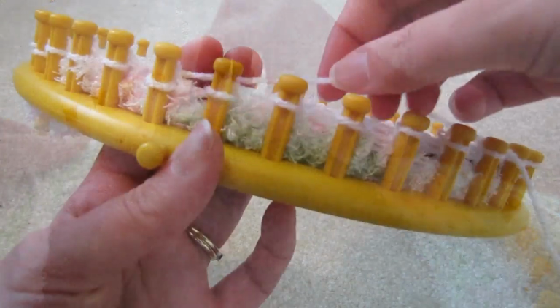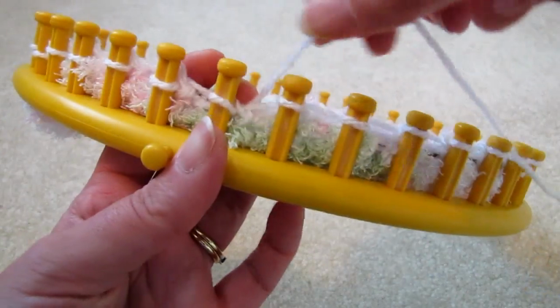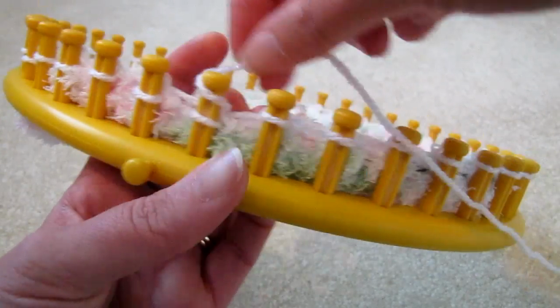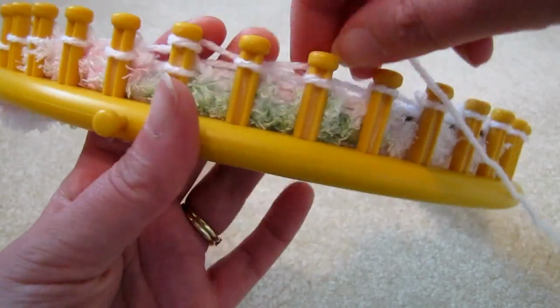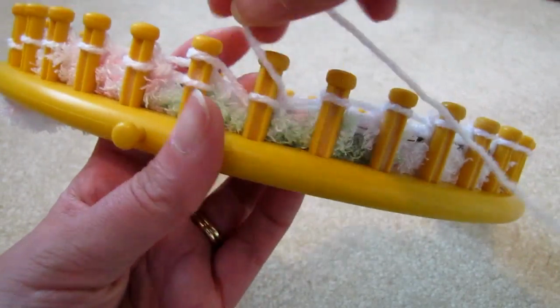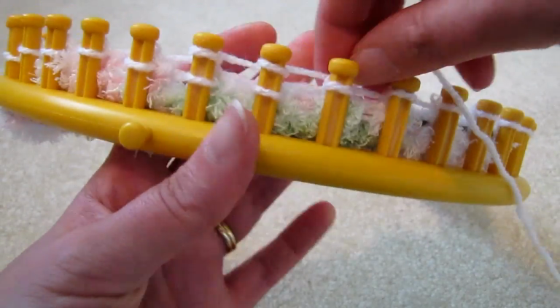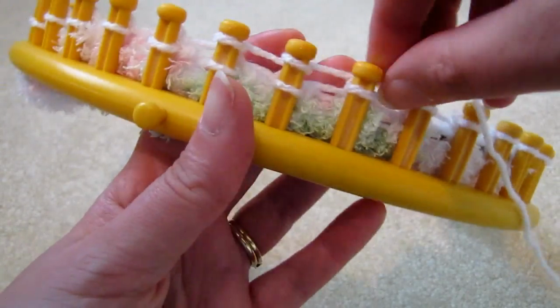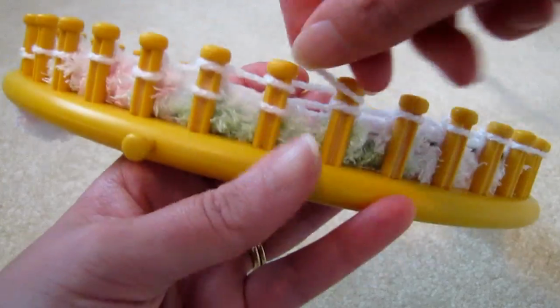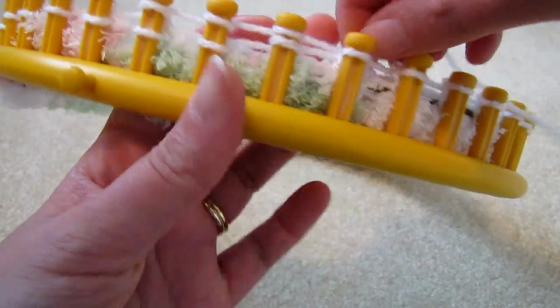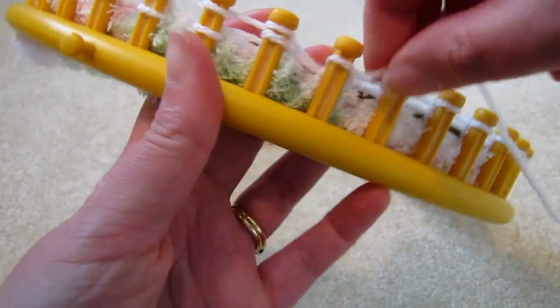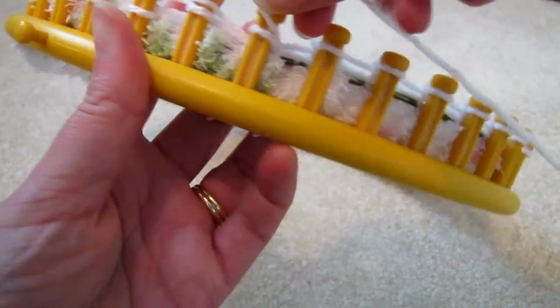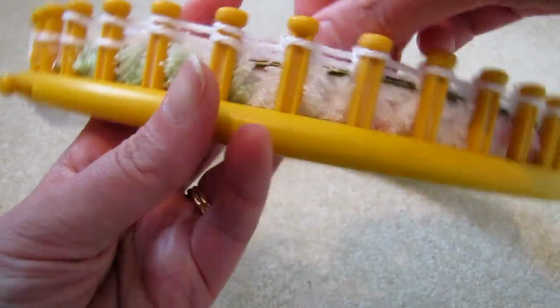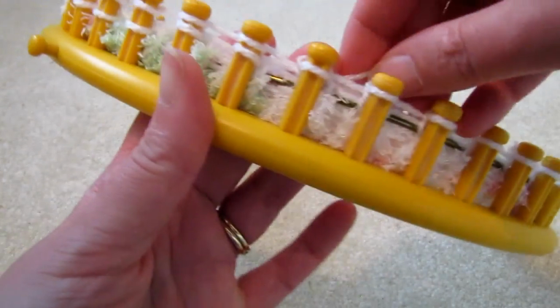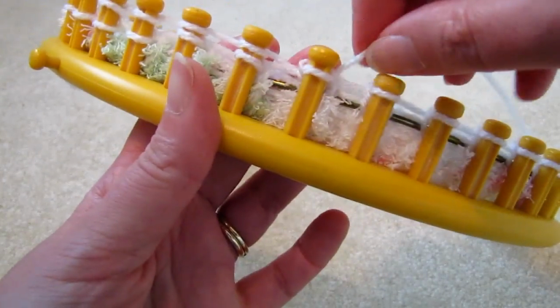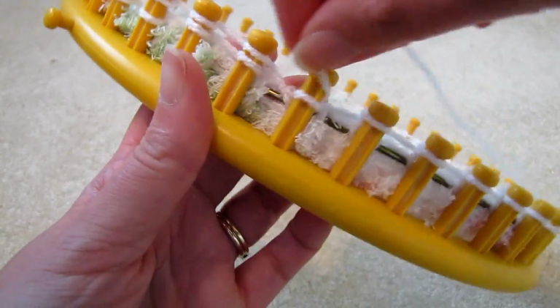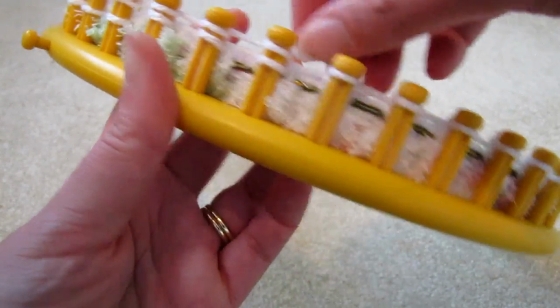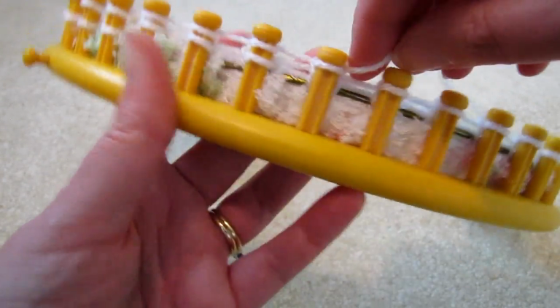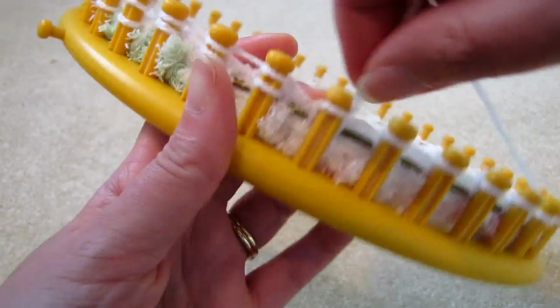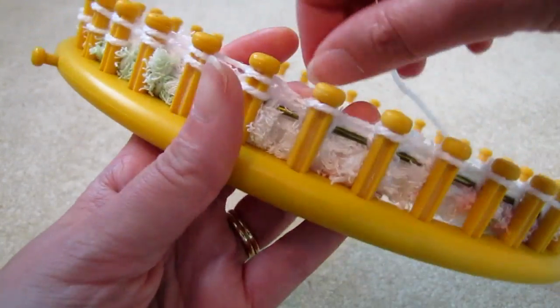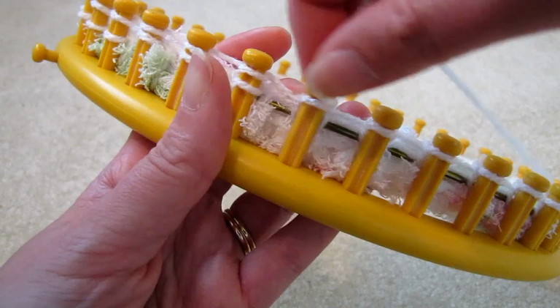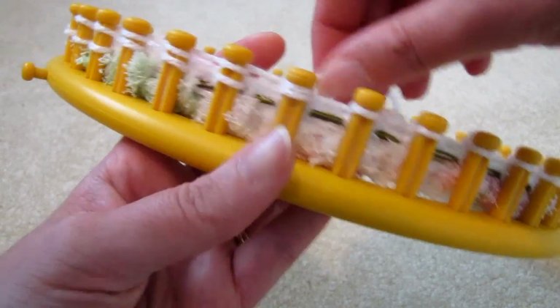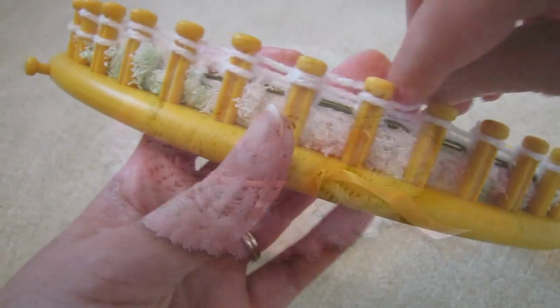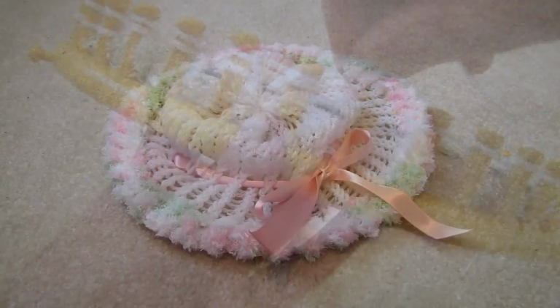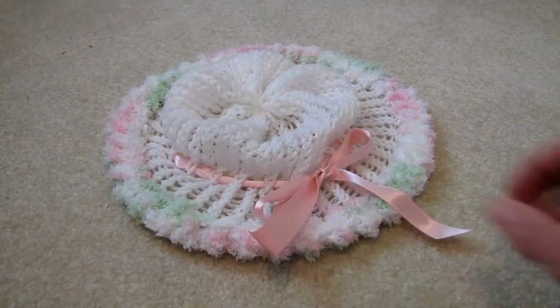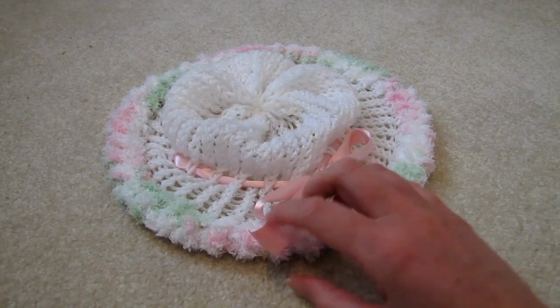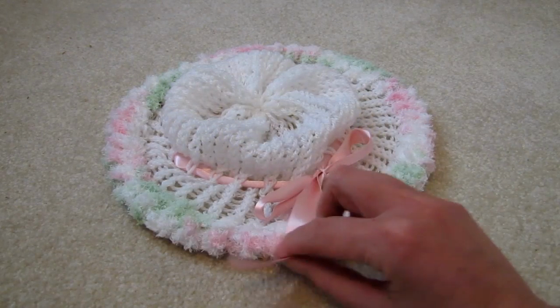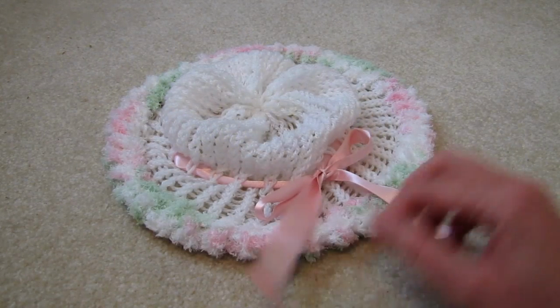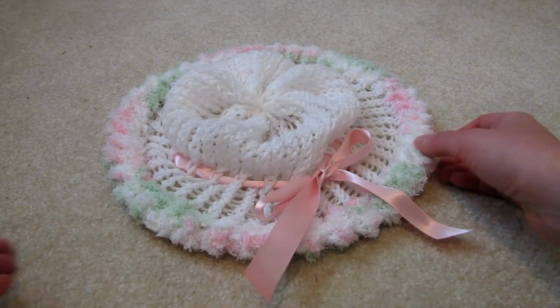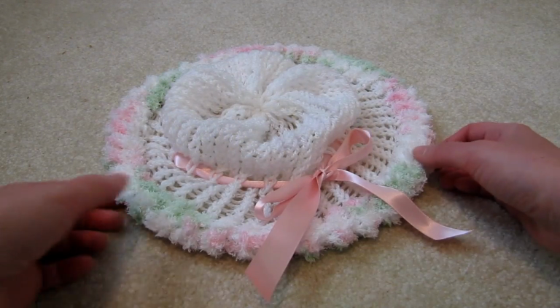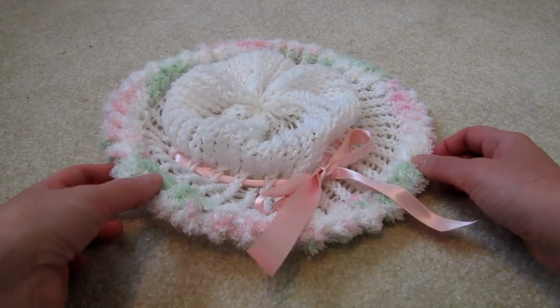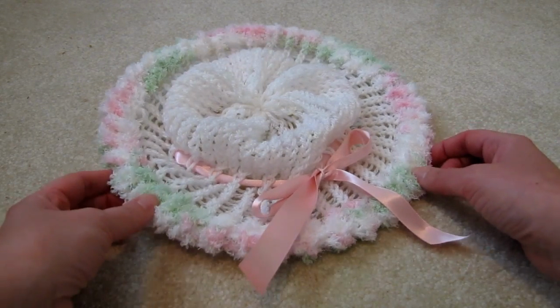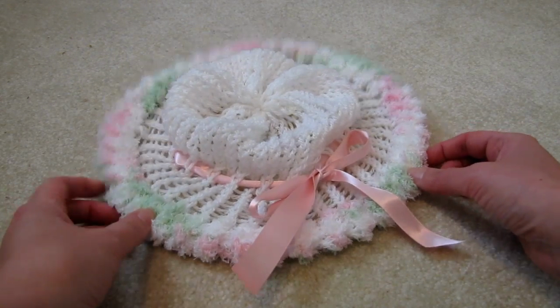And then continue using the e-wrap method until the hat is big enough. And there it is — a lovely little summer hat.